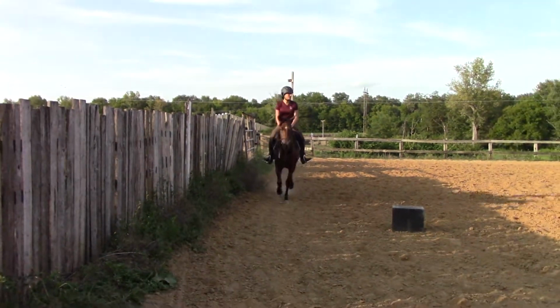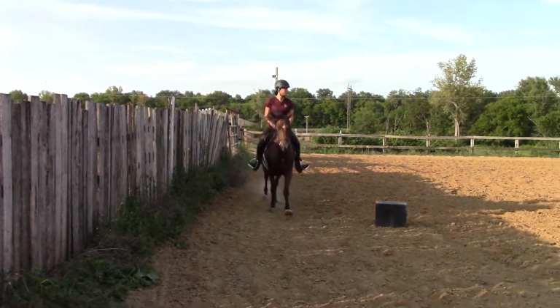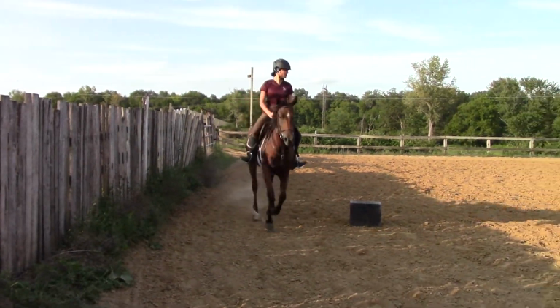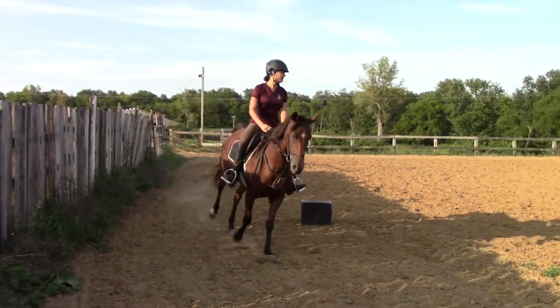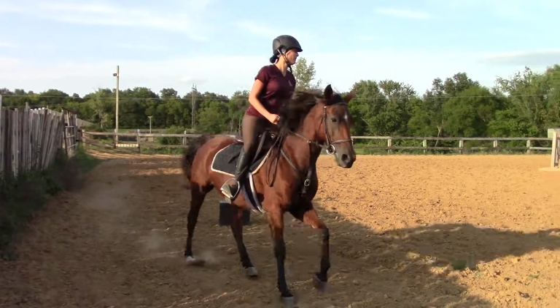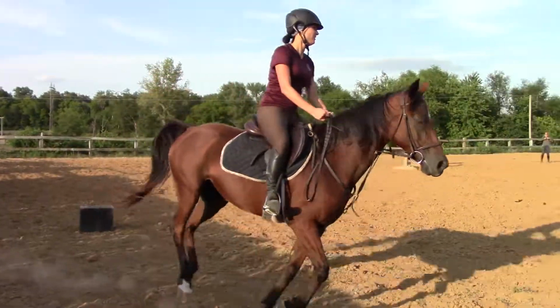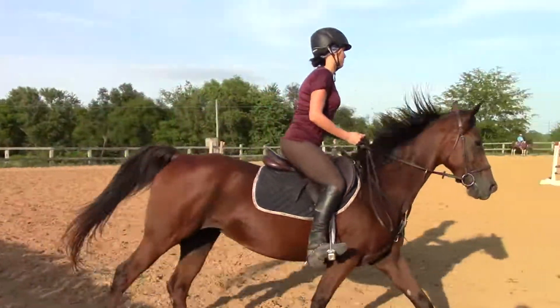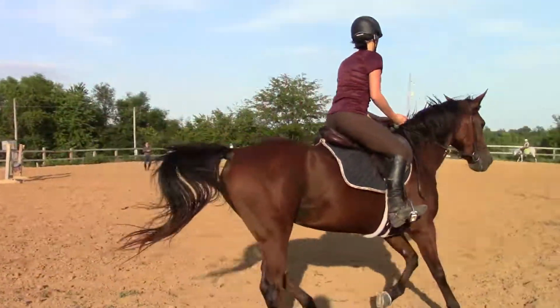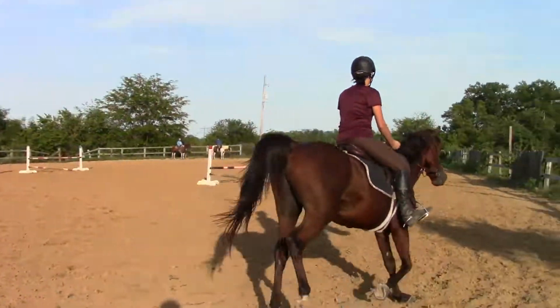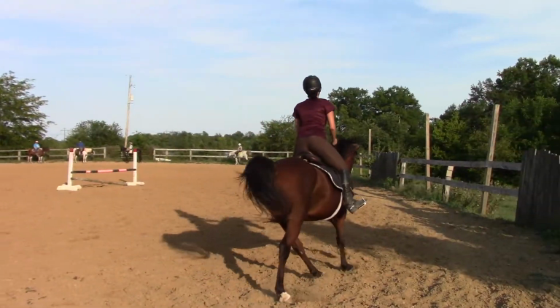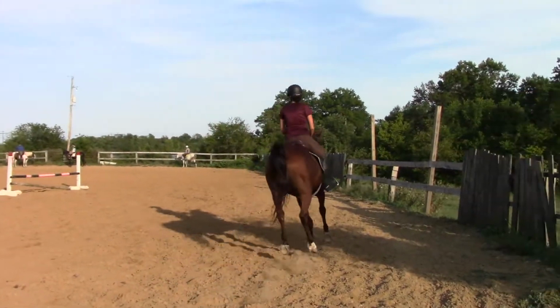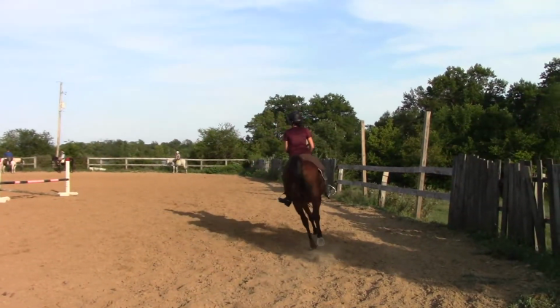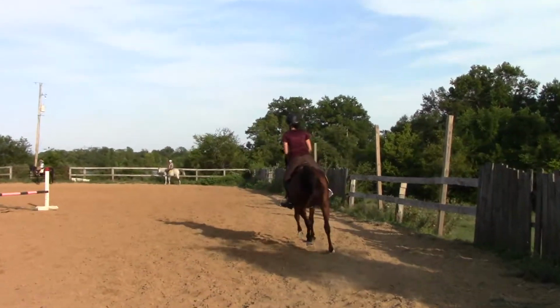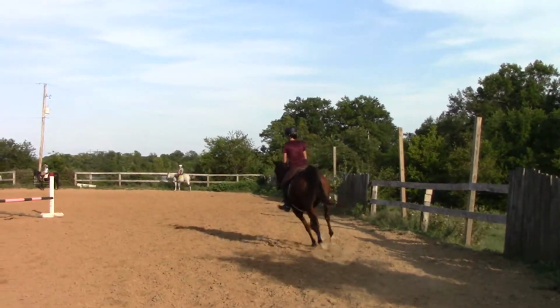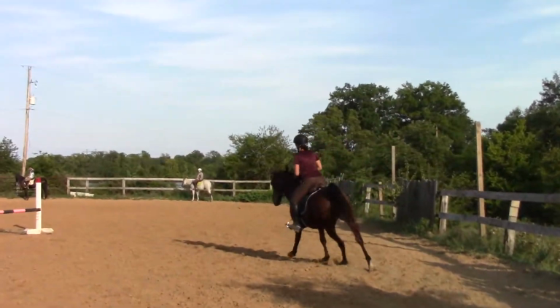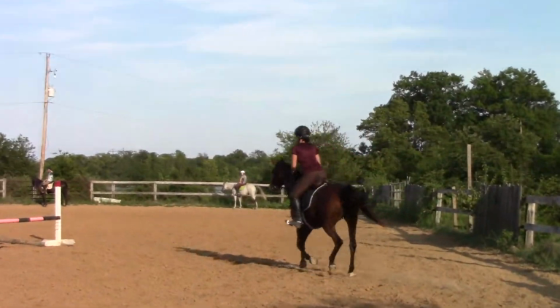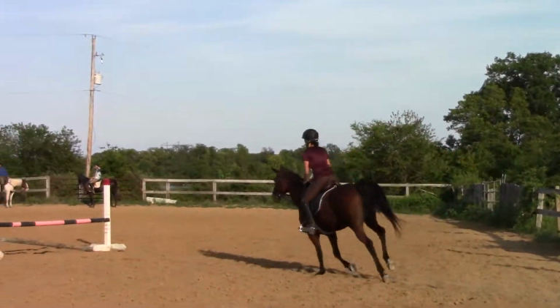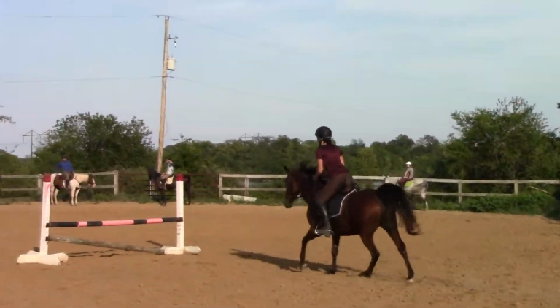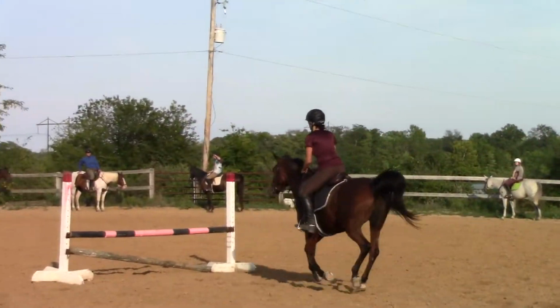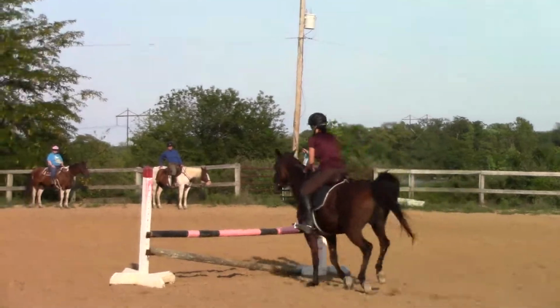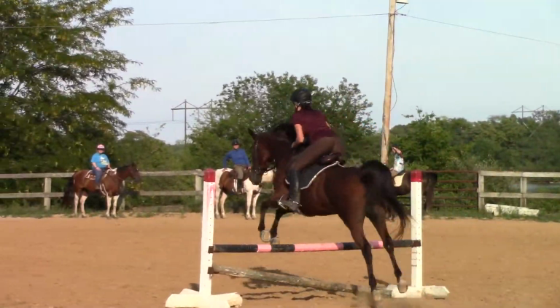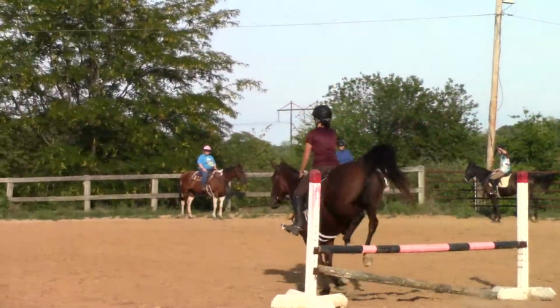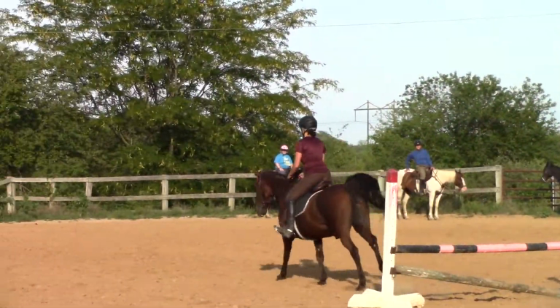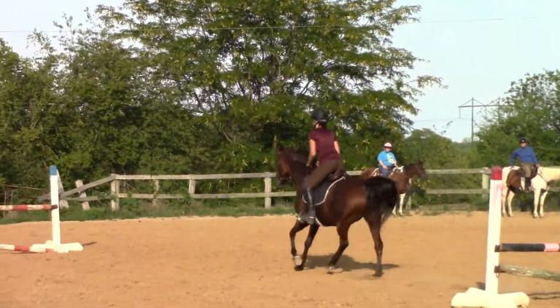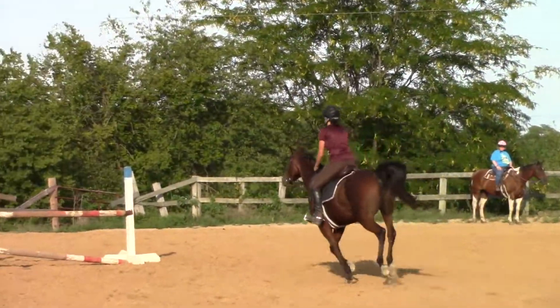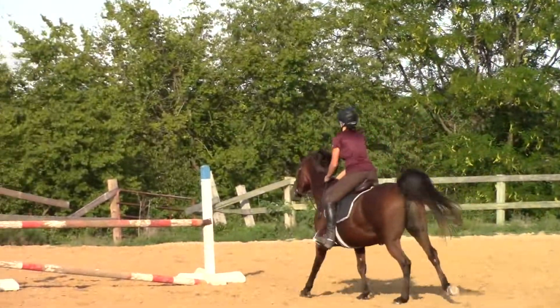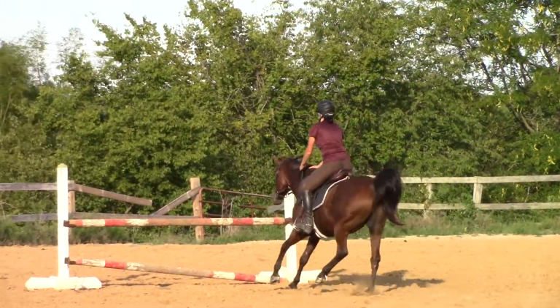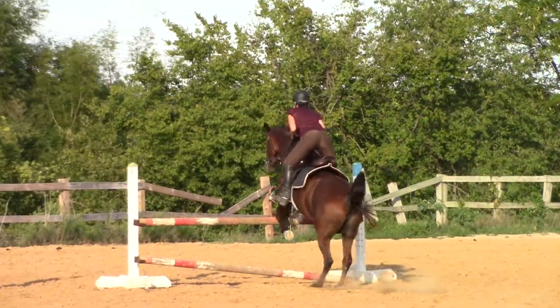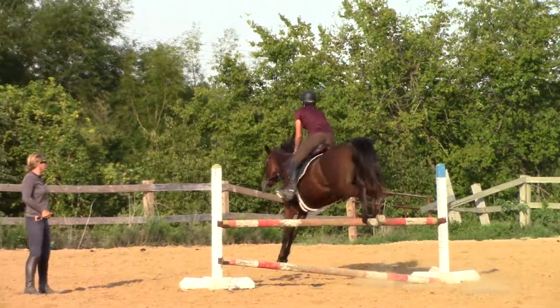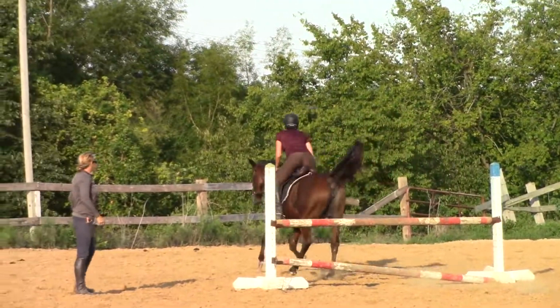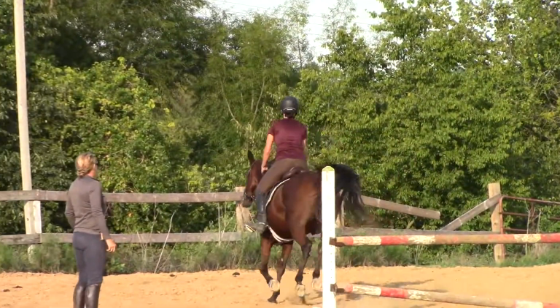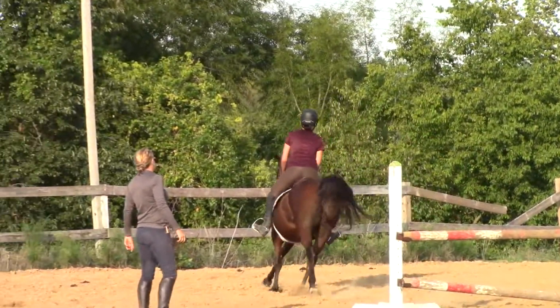So right here you're going to stay in two-point, but sit back and lift her up. Good. Three, two, one. One, two, three, four. Awesome.